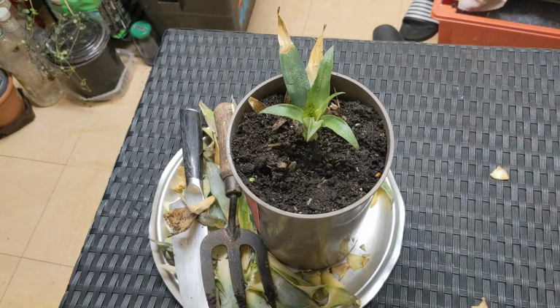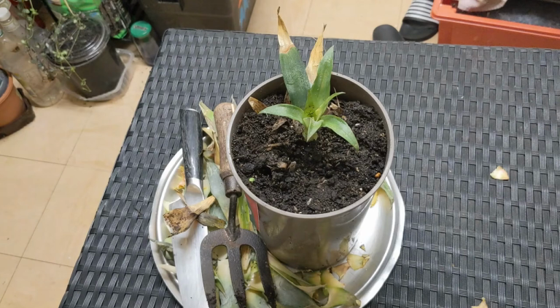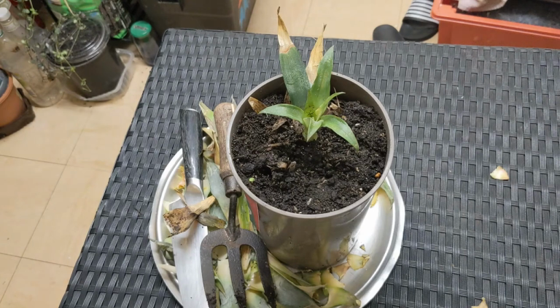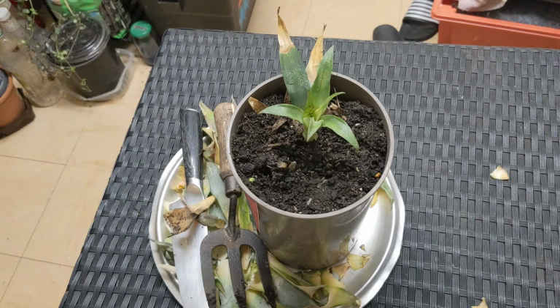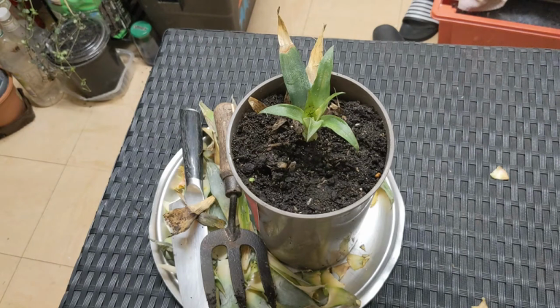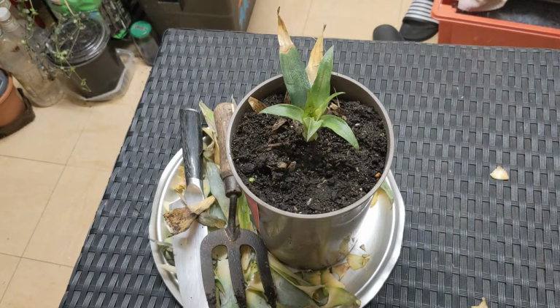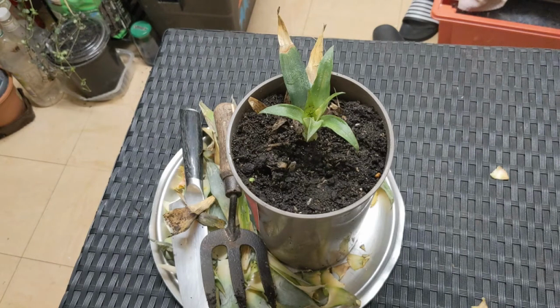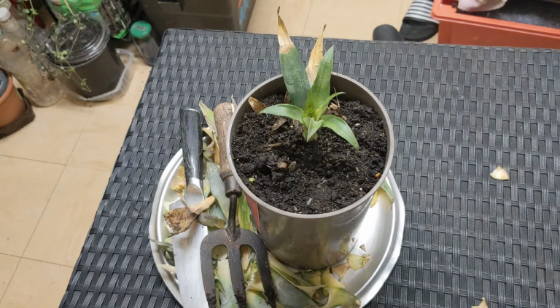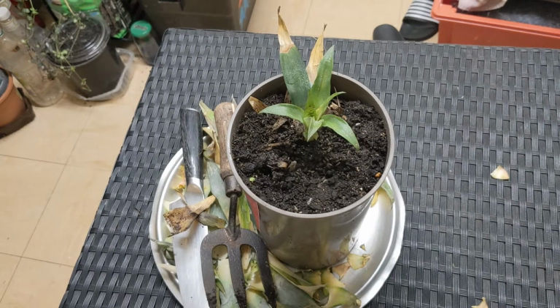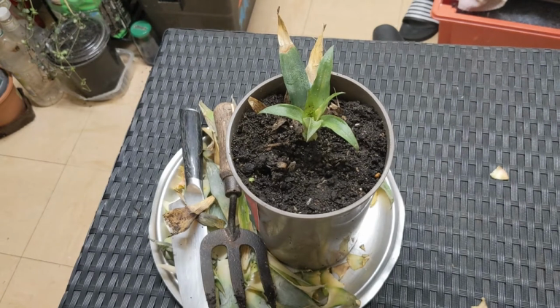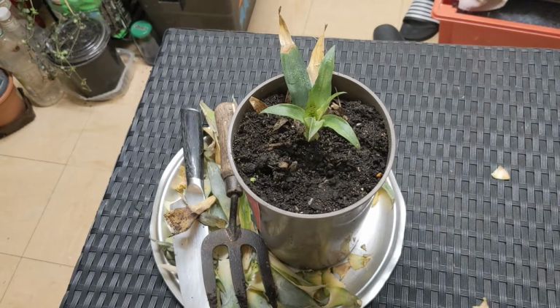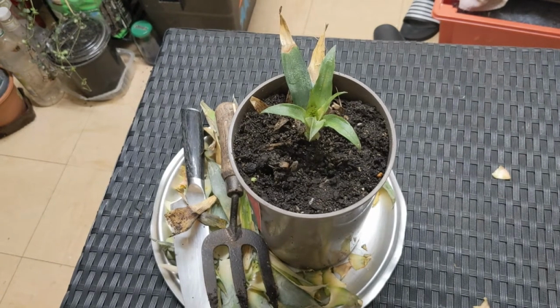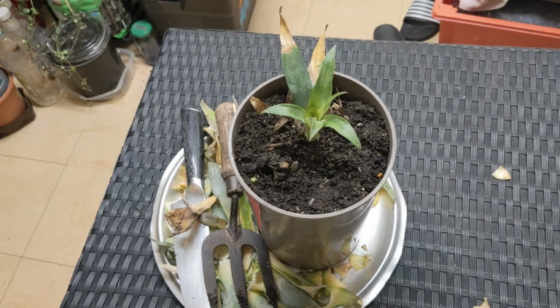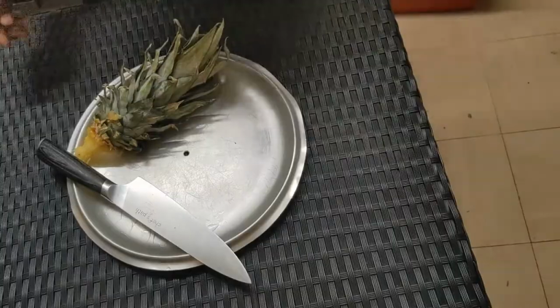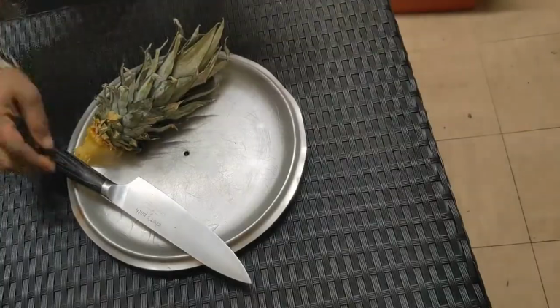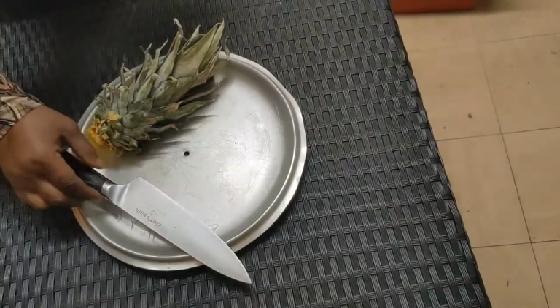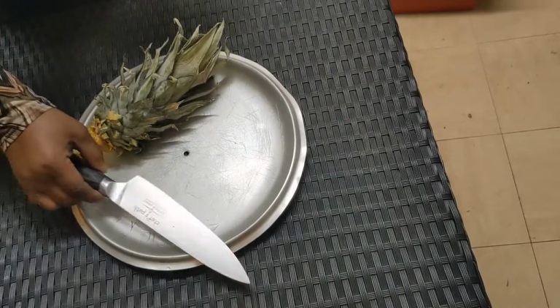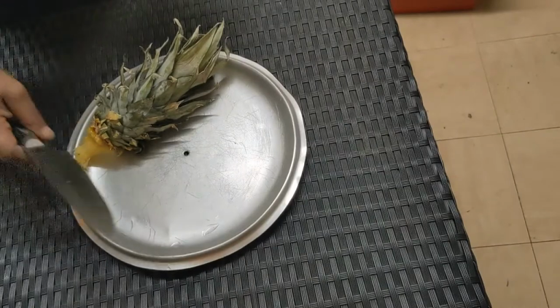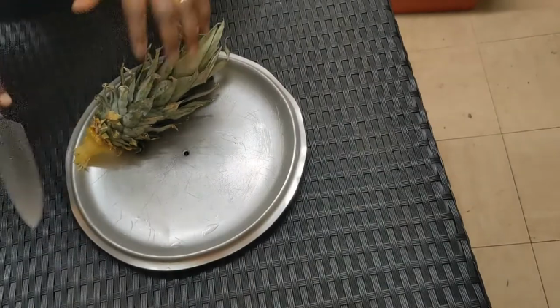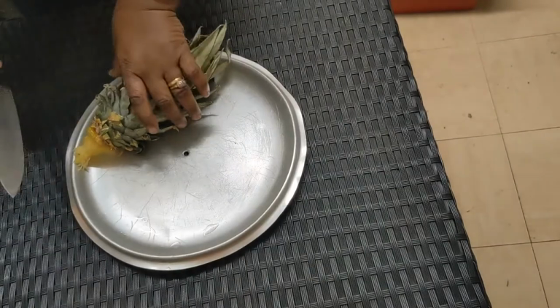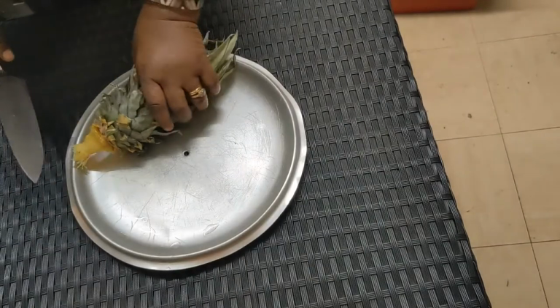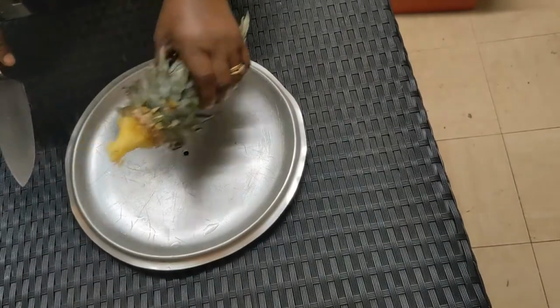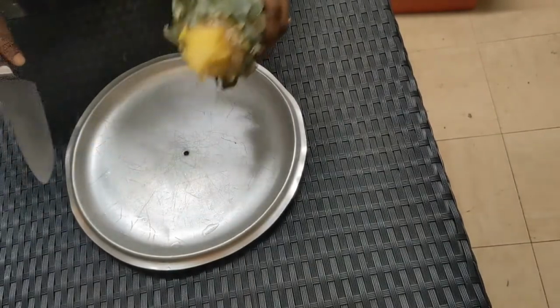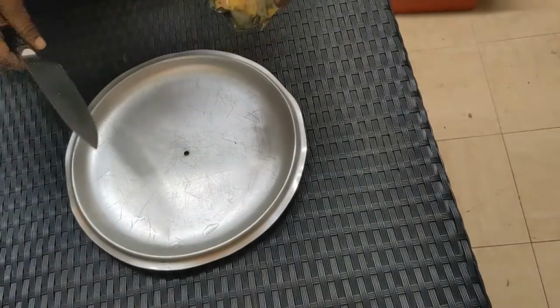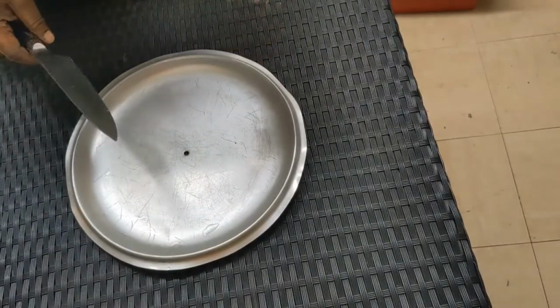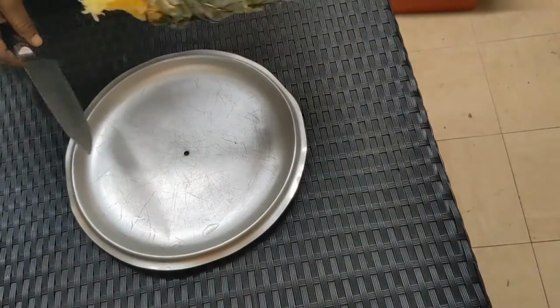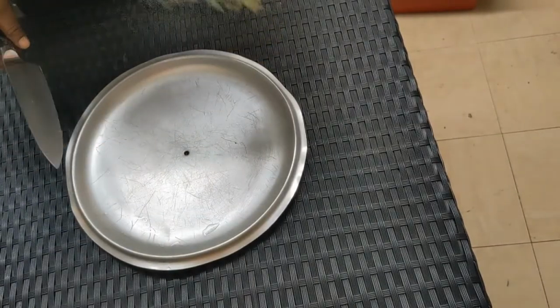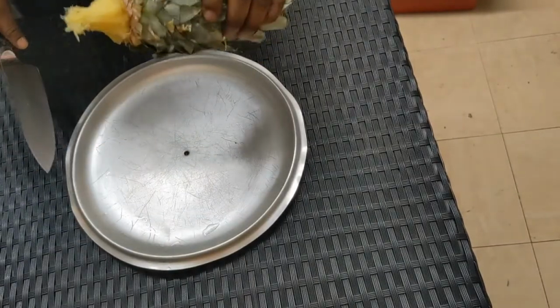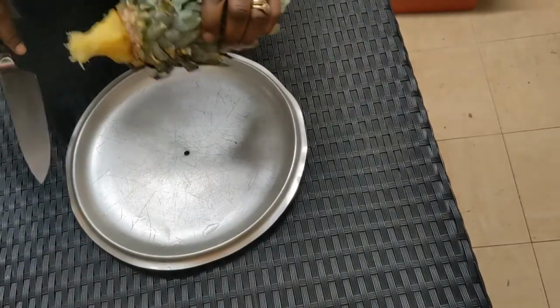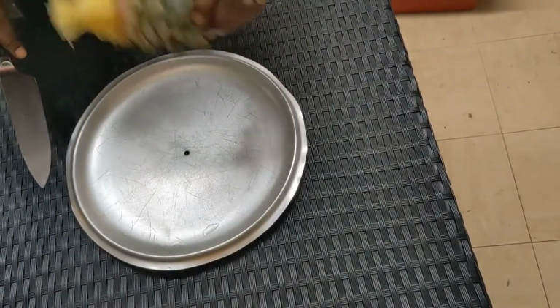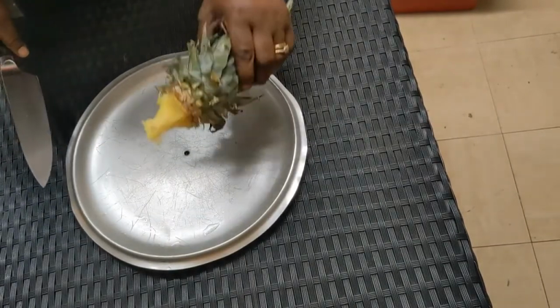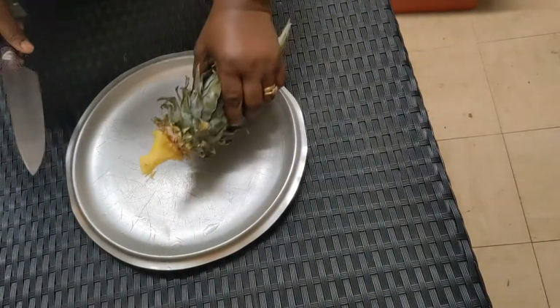This is a baby pineapple plant. With this video I'm going to show how to grow pineapple.